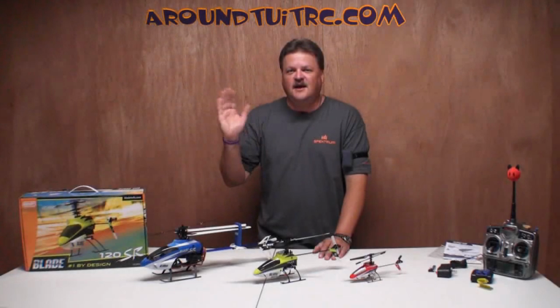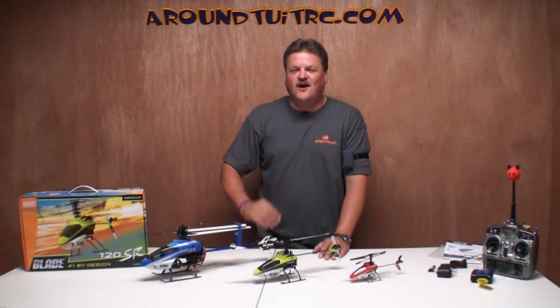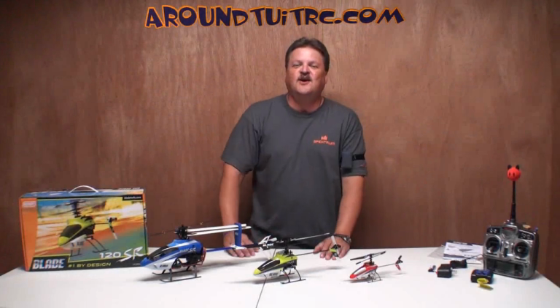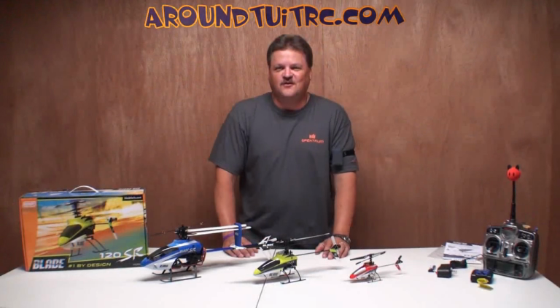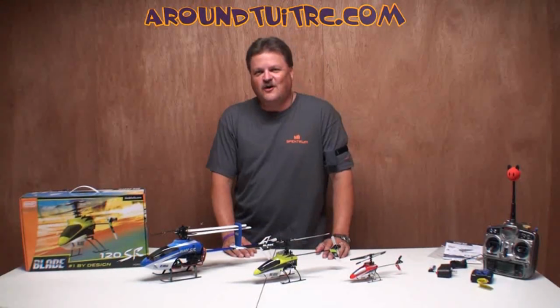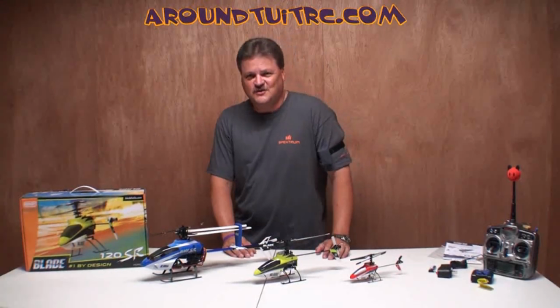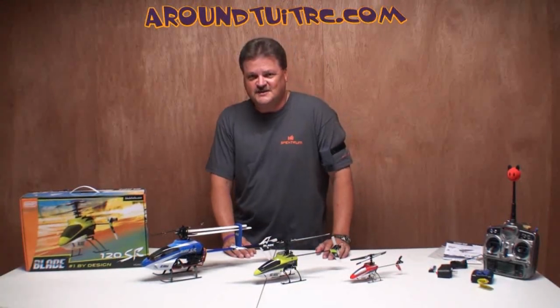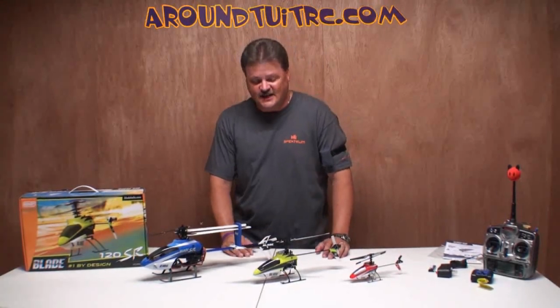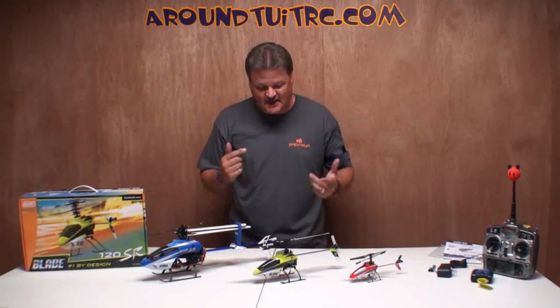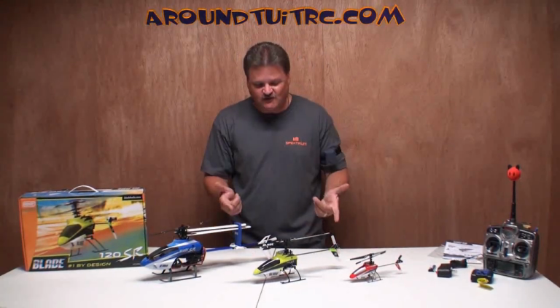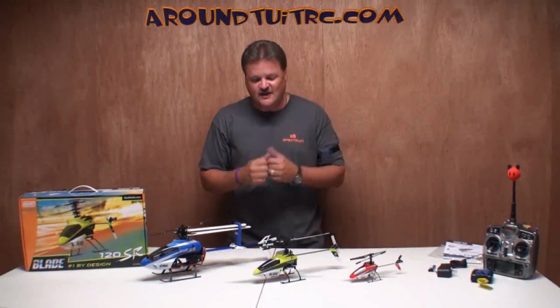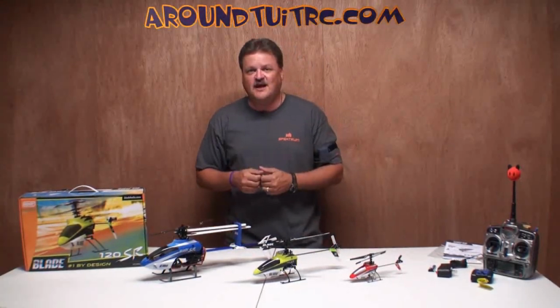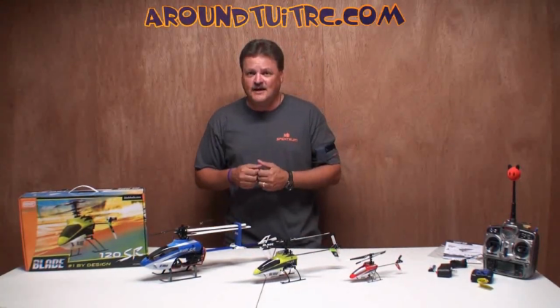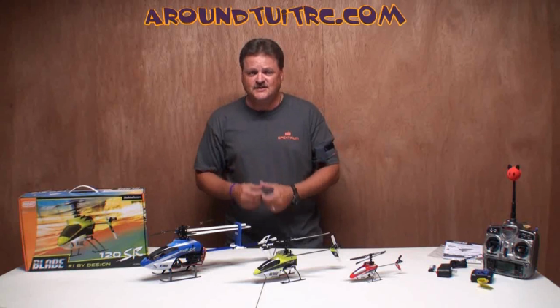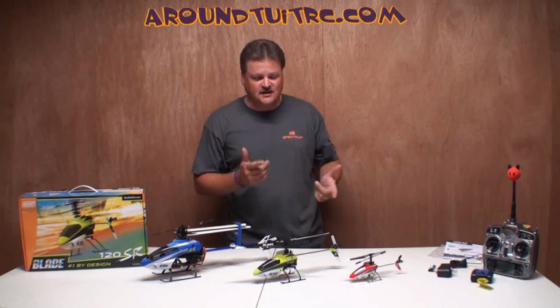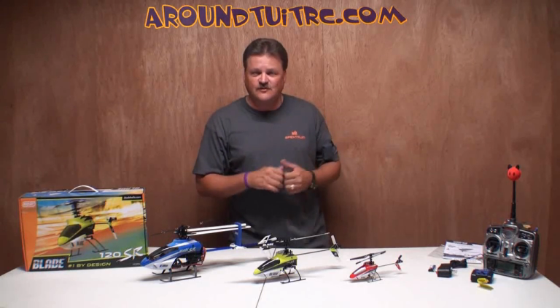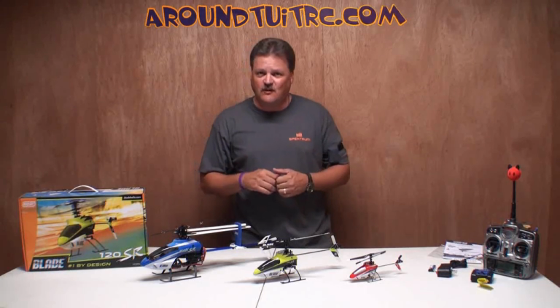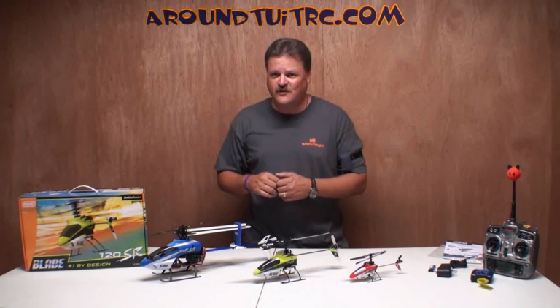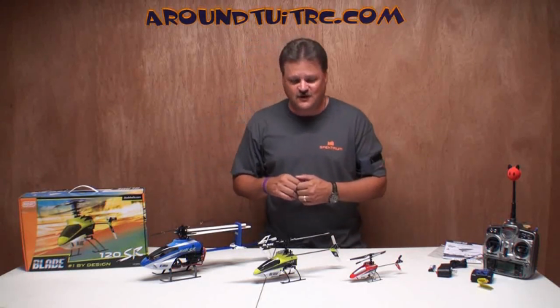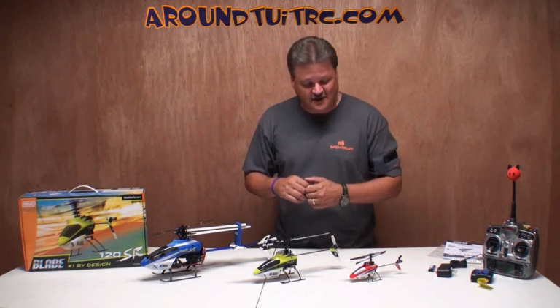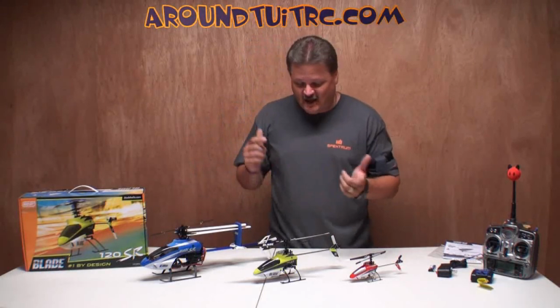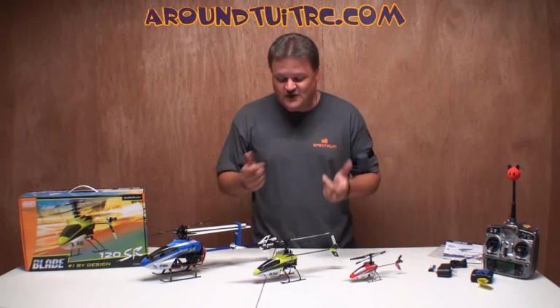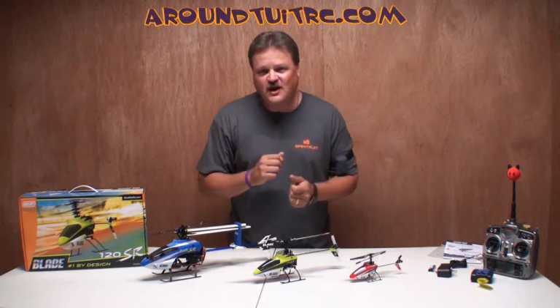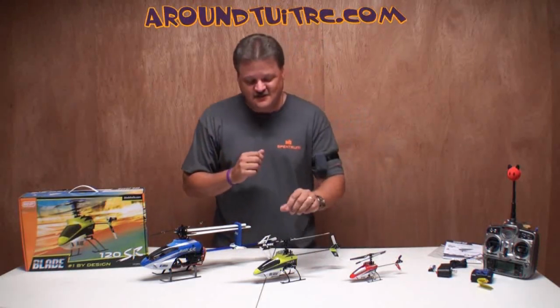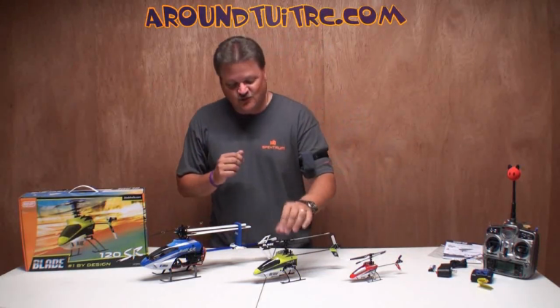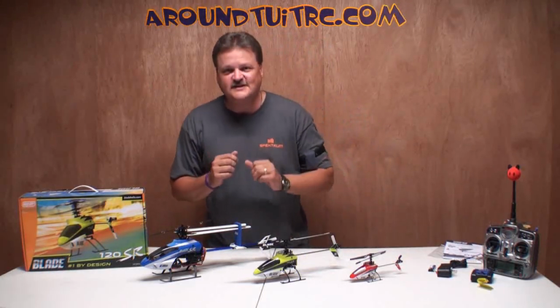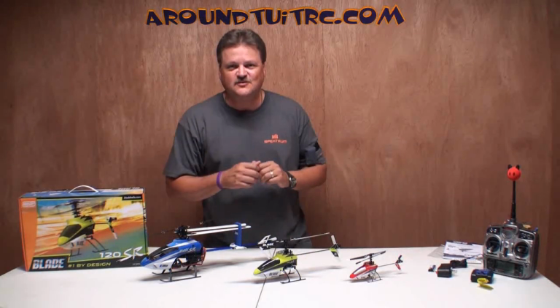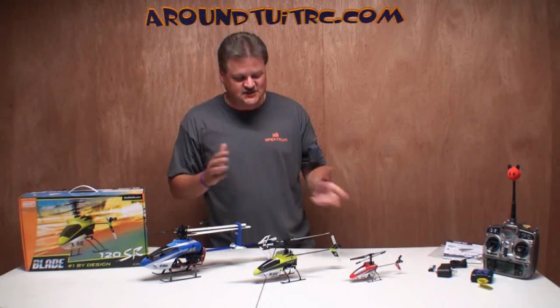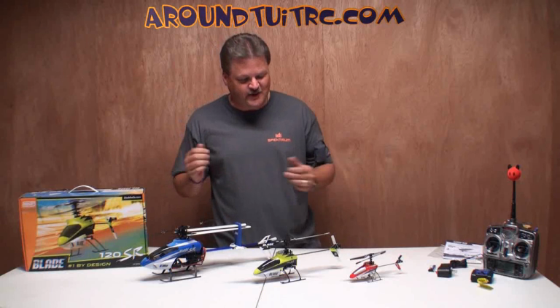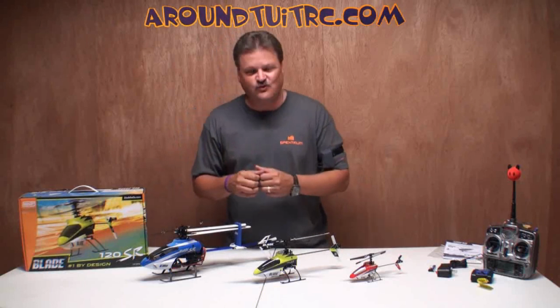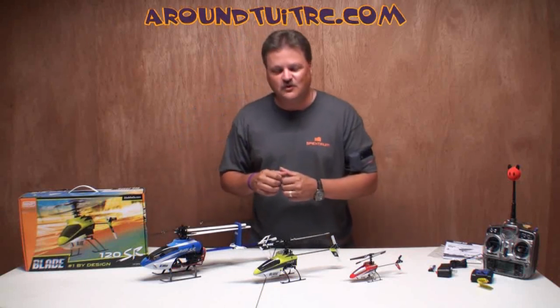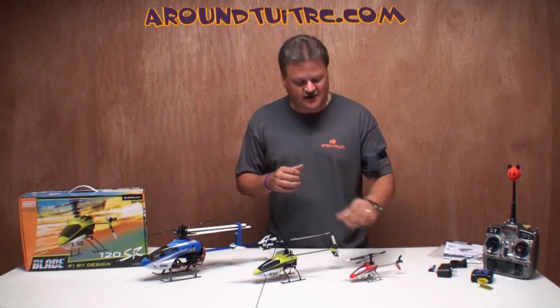Hey, alright. Eric here from Around 2 at RC, and today we've got the E-Flight Blade Series helicopters on my work table here, and we're going to showcase this one in the center, but let's talk about all three real quick.